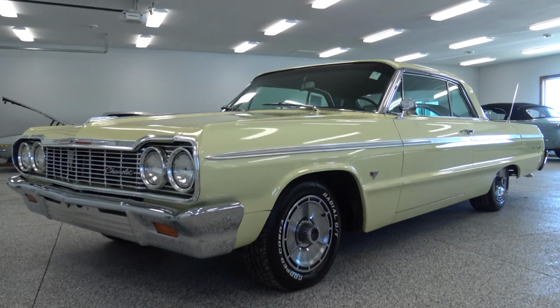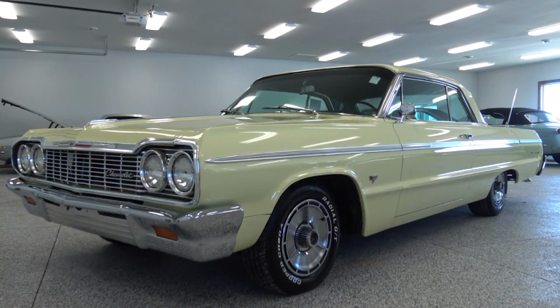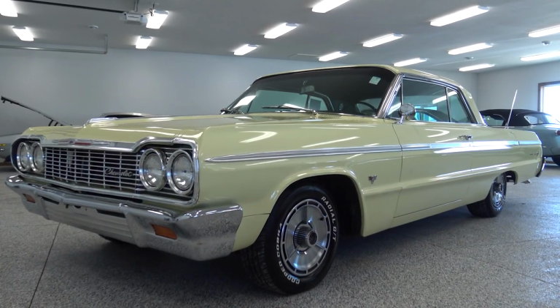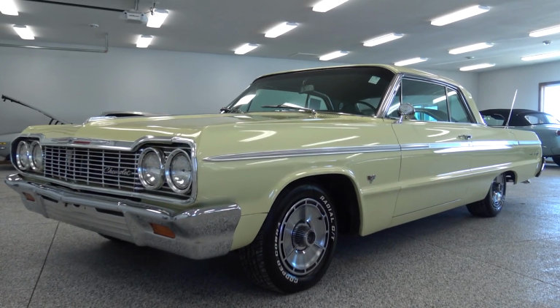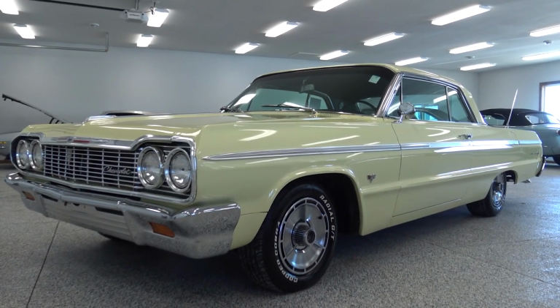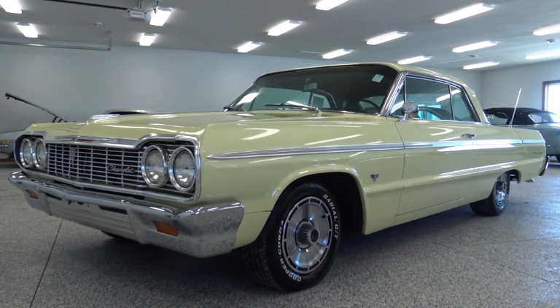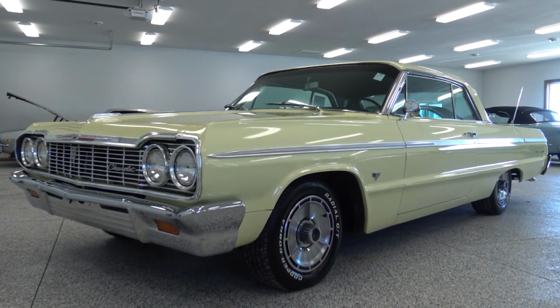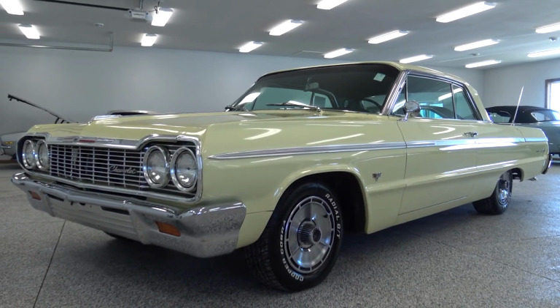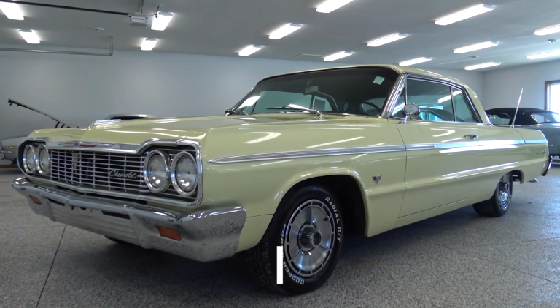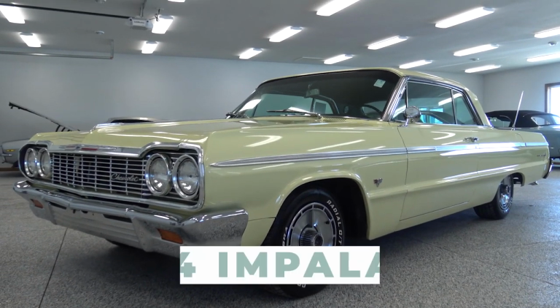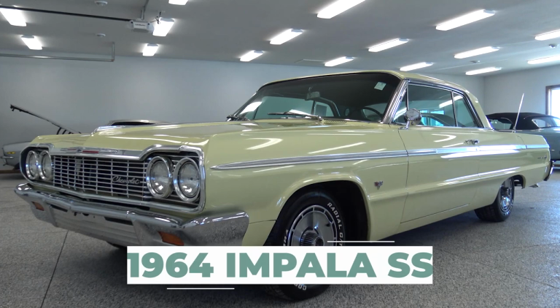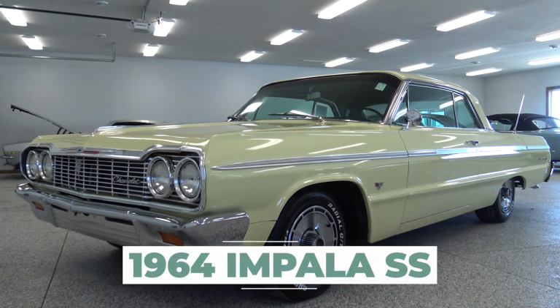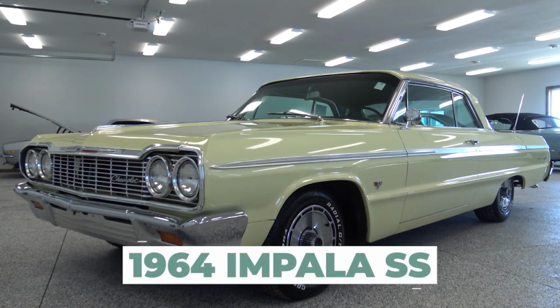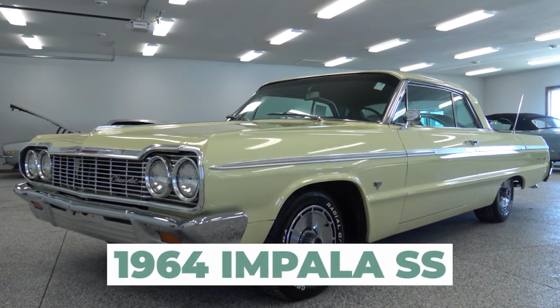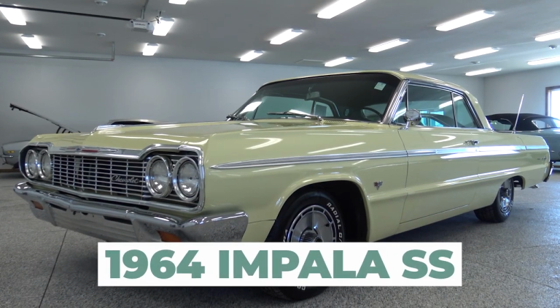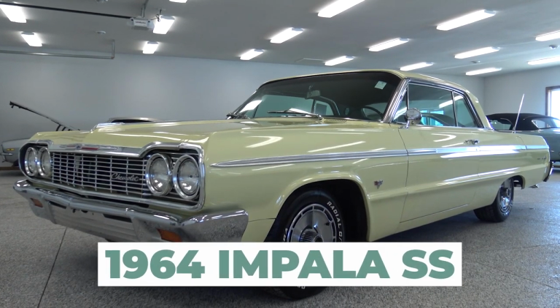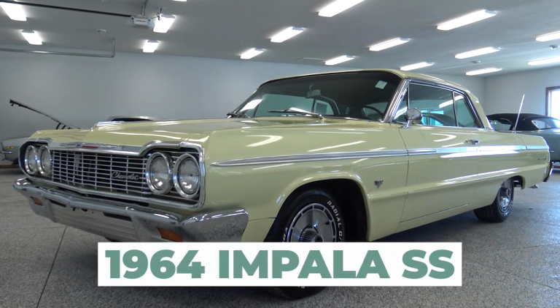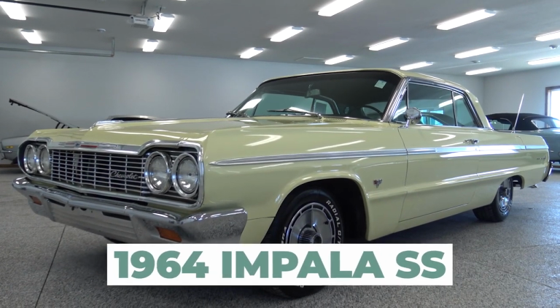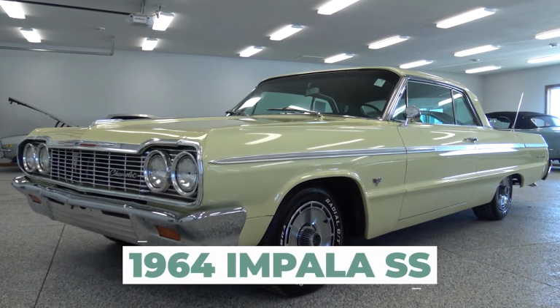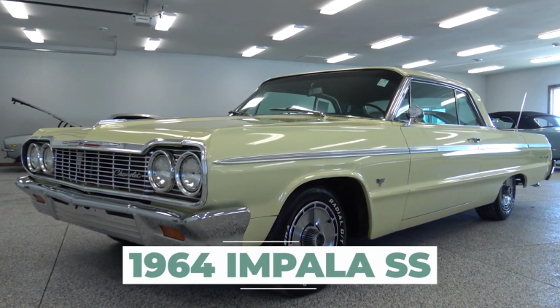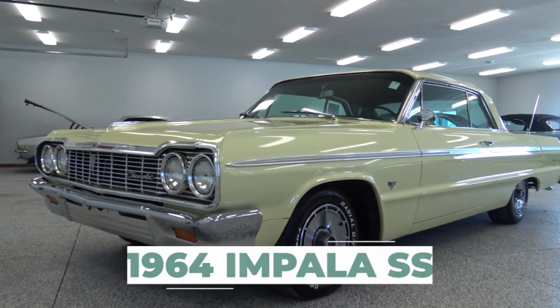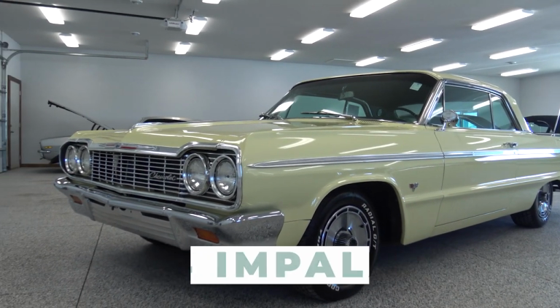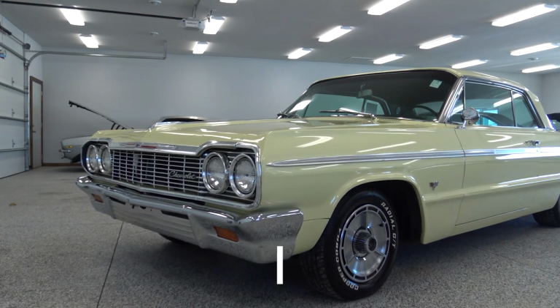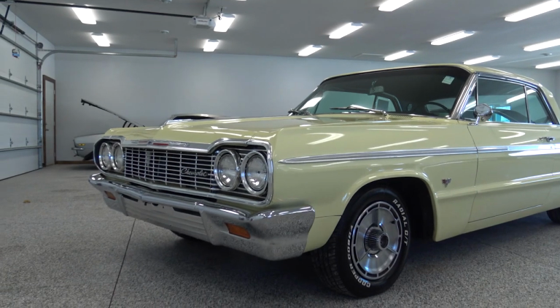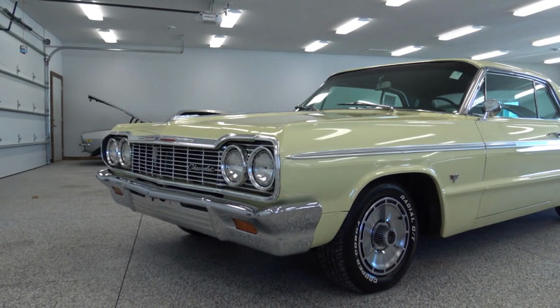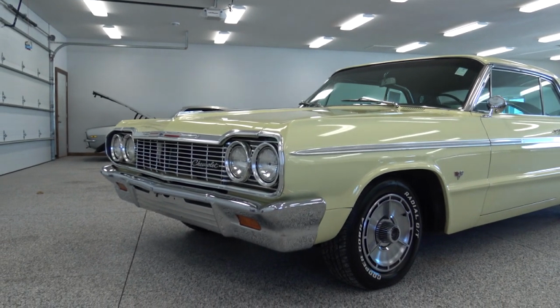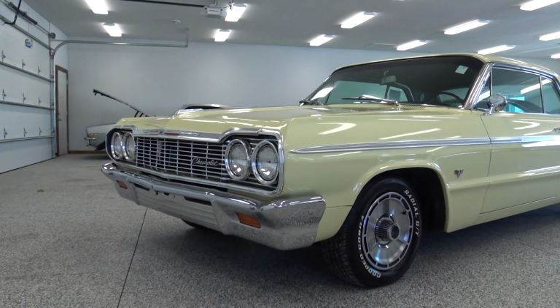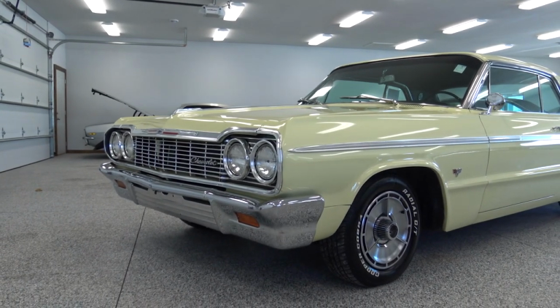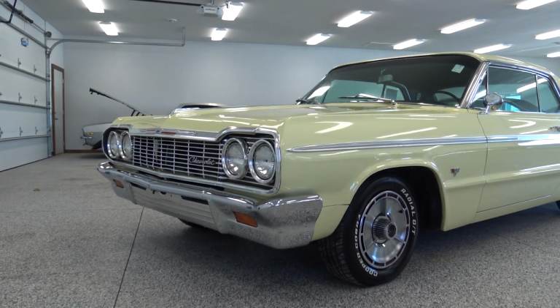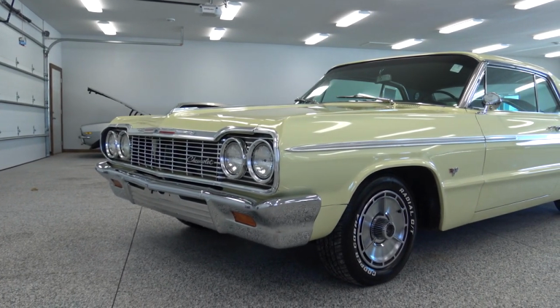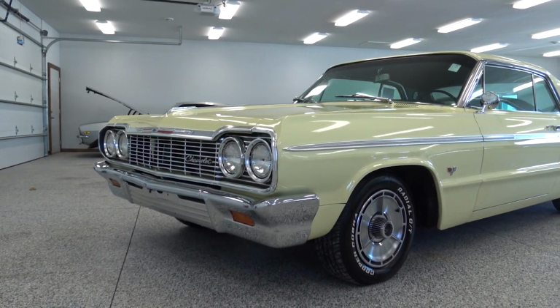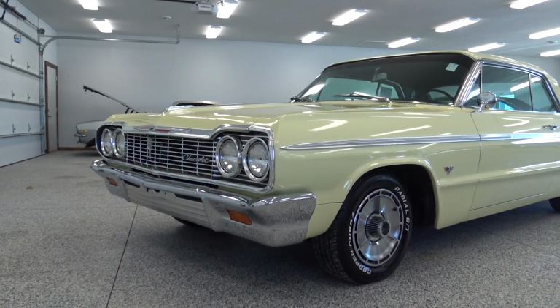How's it going guys? Today Chad and I are excited to show you this beautiful 1964 Impala Supersport. This car we took it in on trade a couple weeks ago. Came out of the state of Oklahoma. A very solid car, beautifully done.